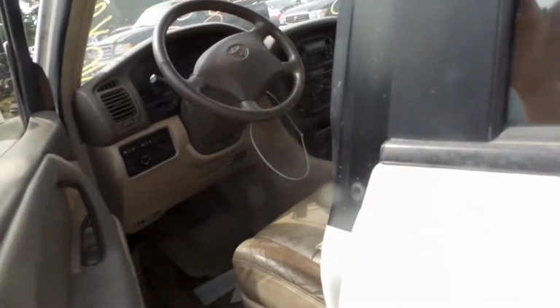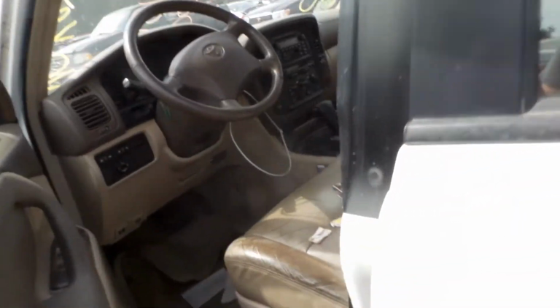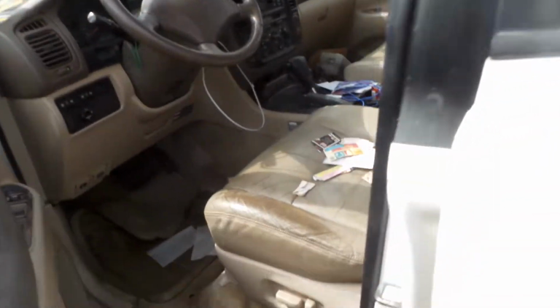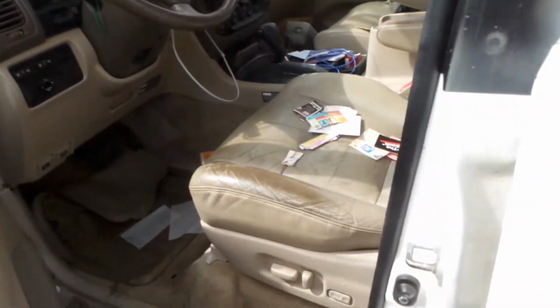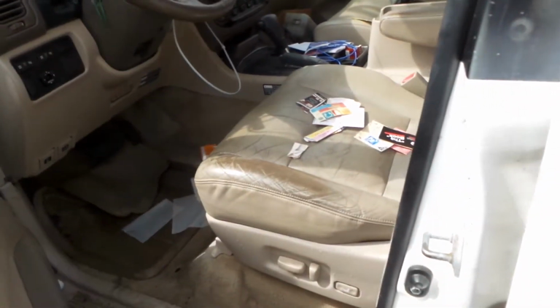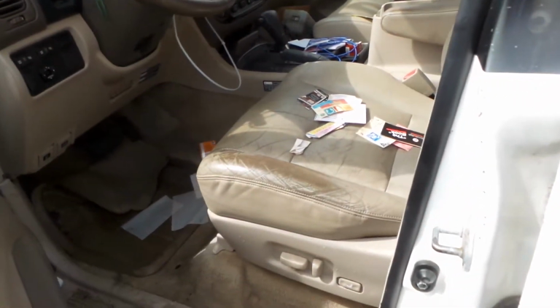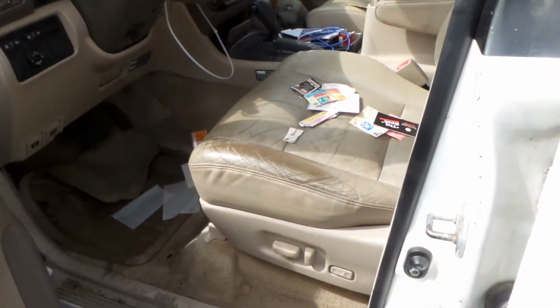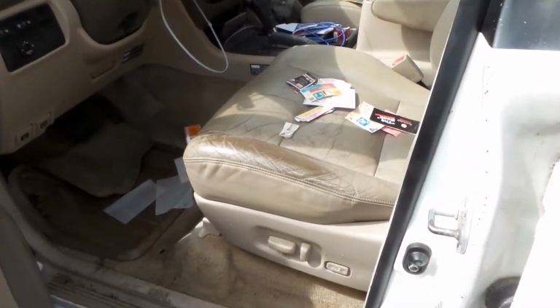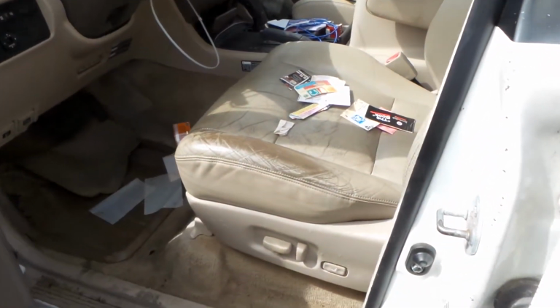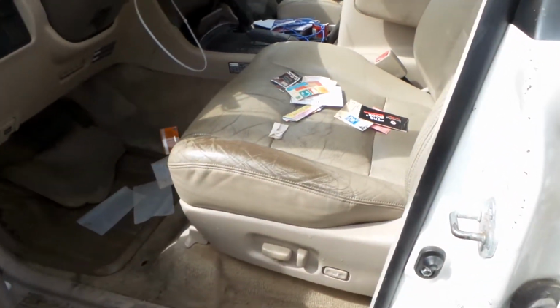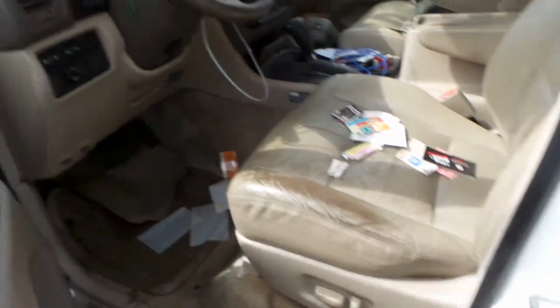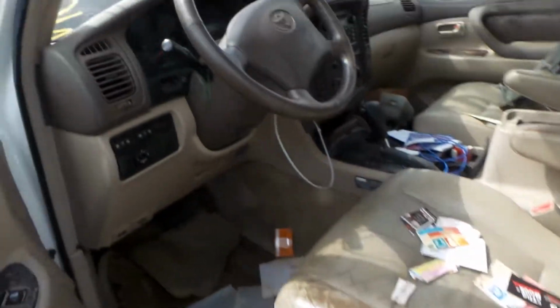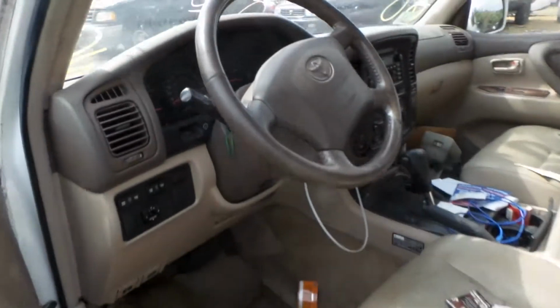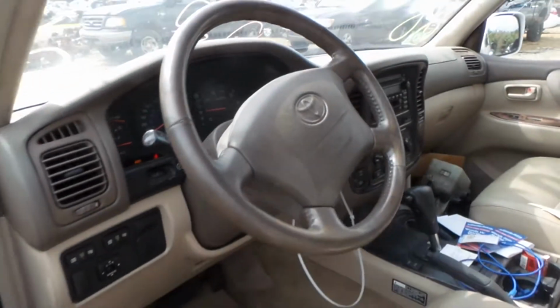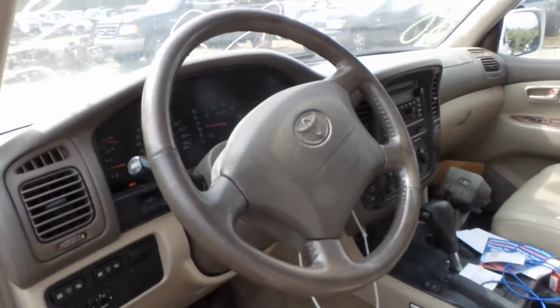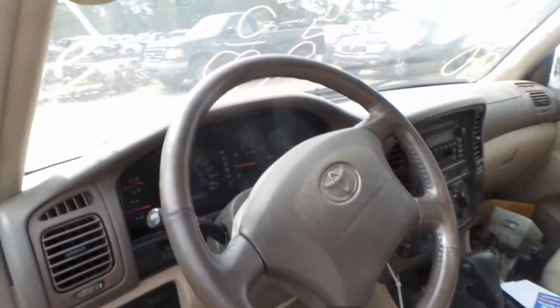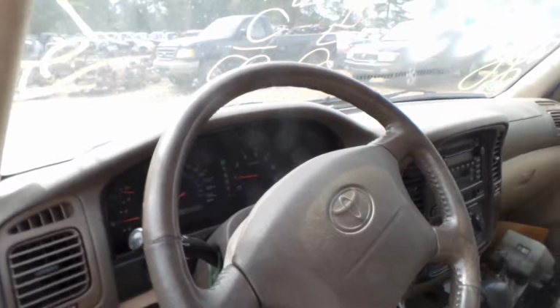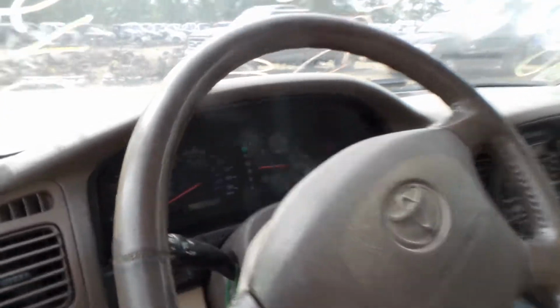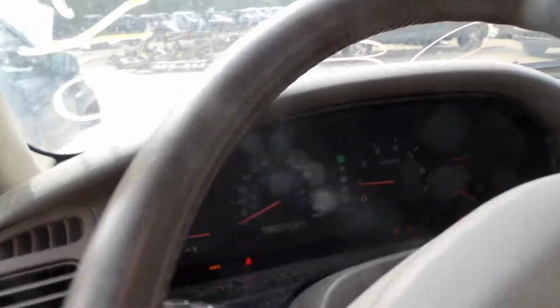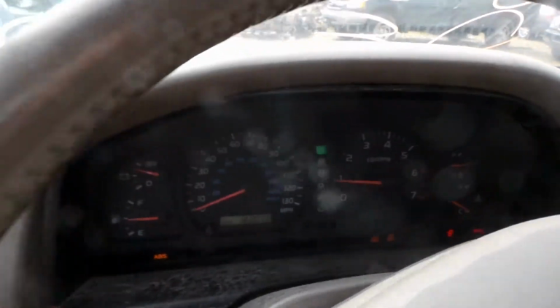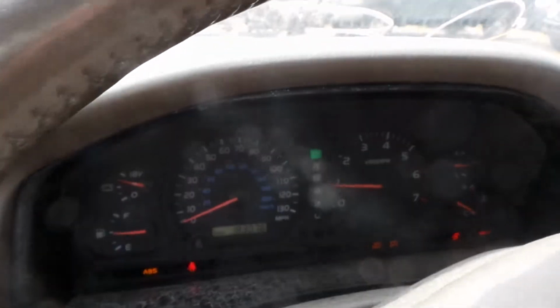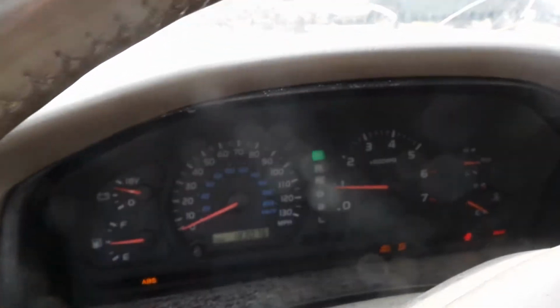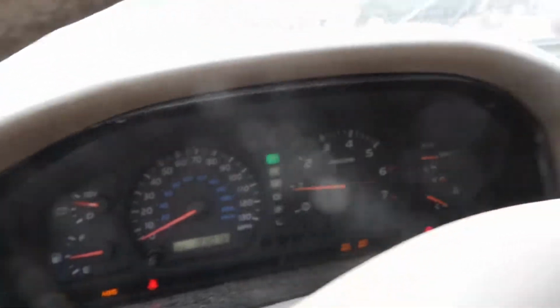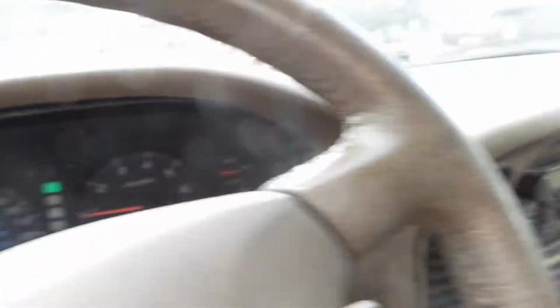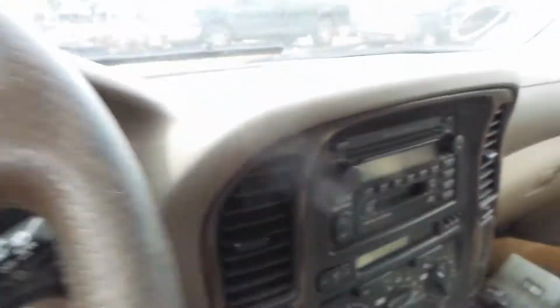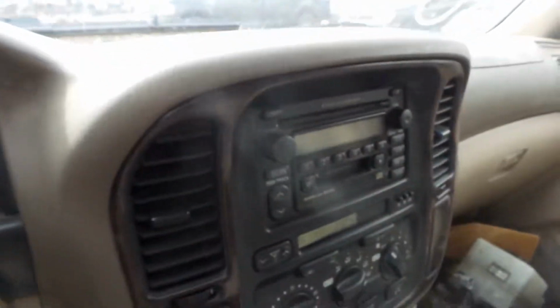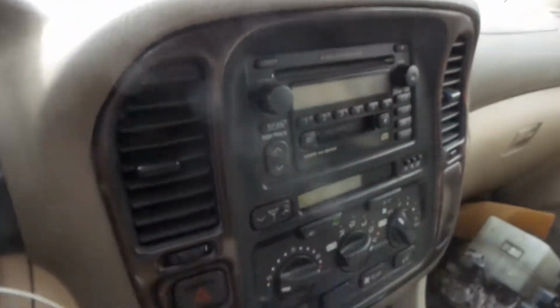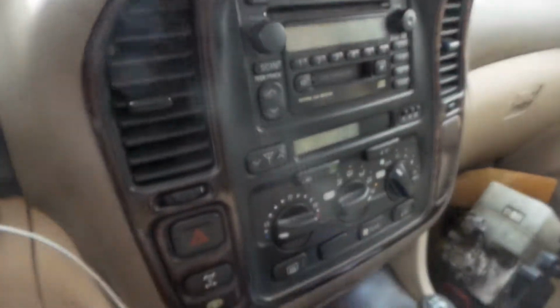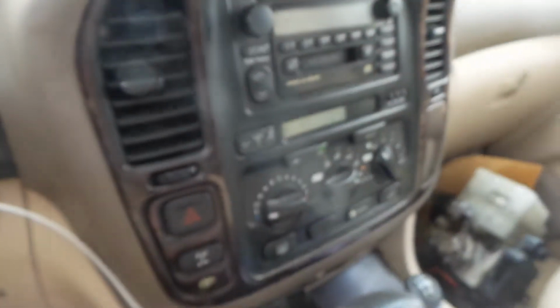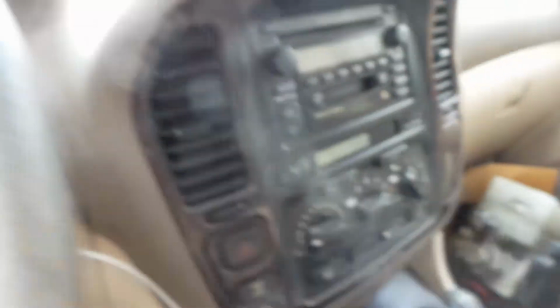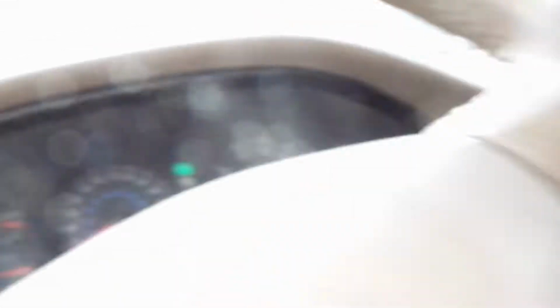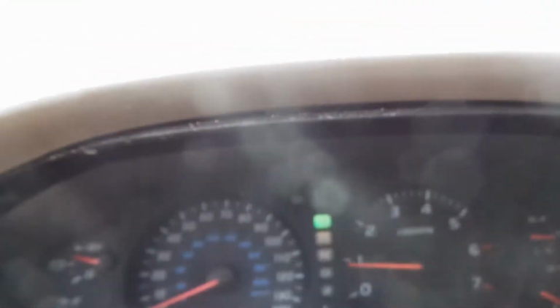Inside we have a tan leather interior with power seats. Column has tilt, cruise, and delay. 183,000 miles. Good receiver and automatic climate control.